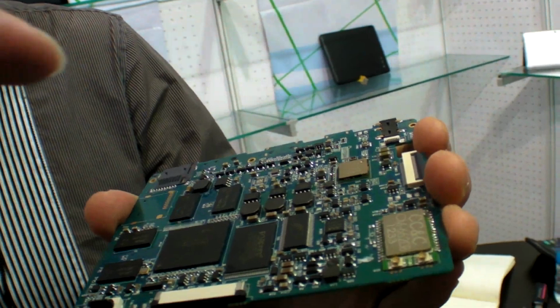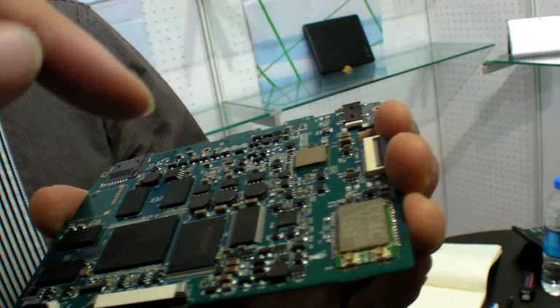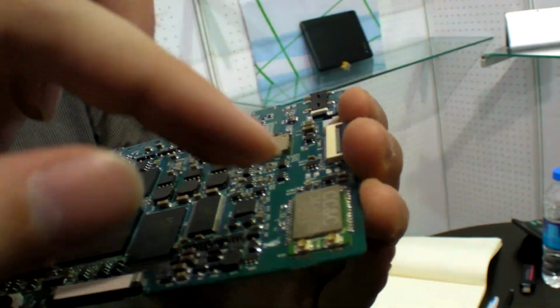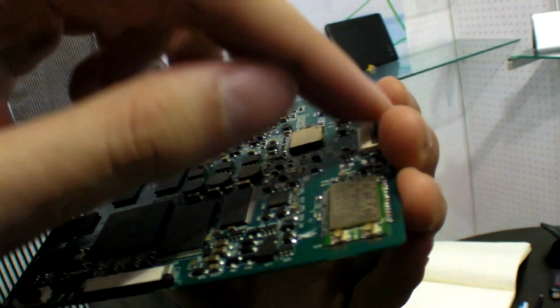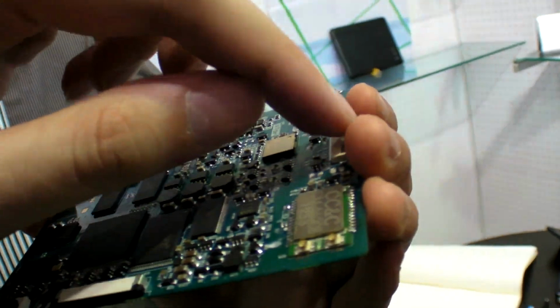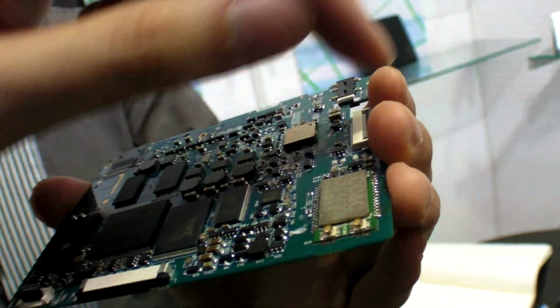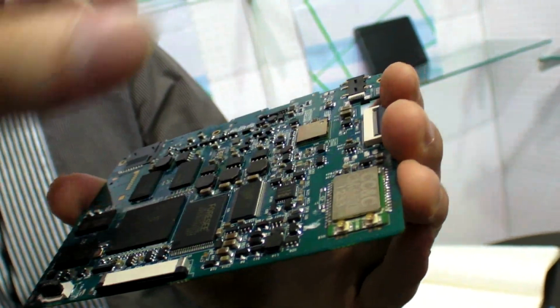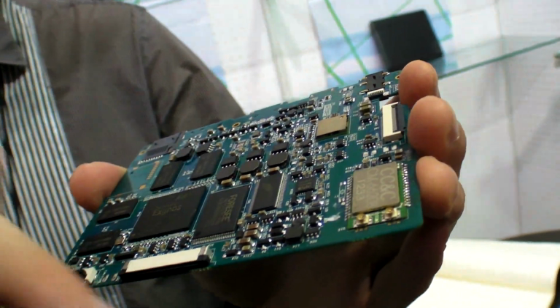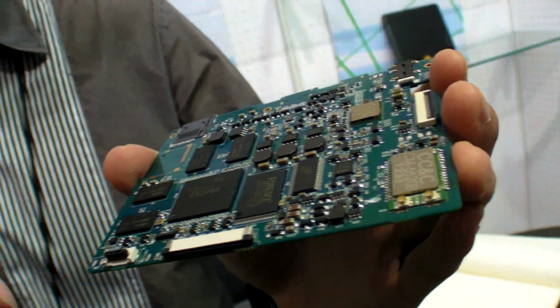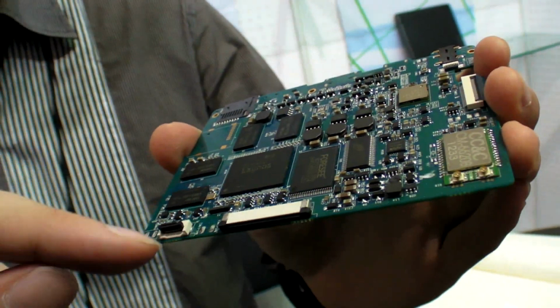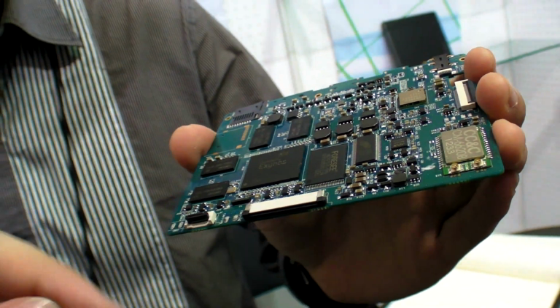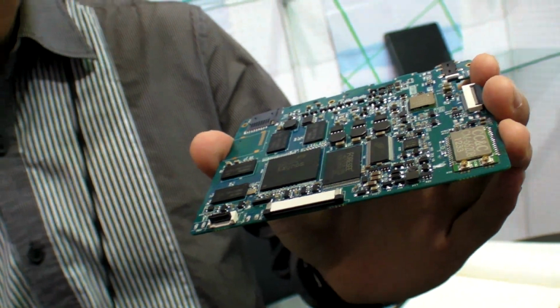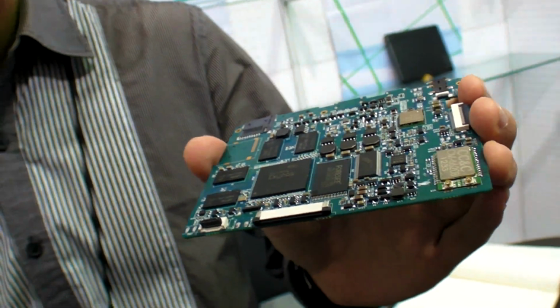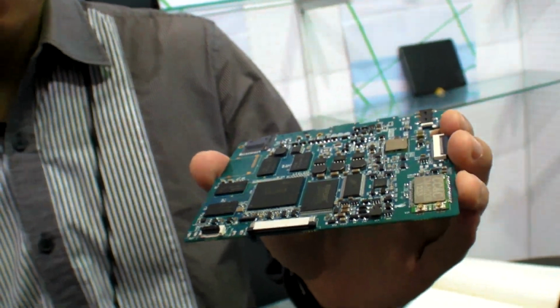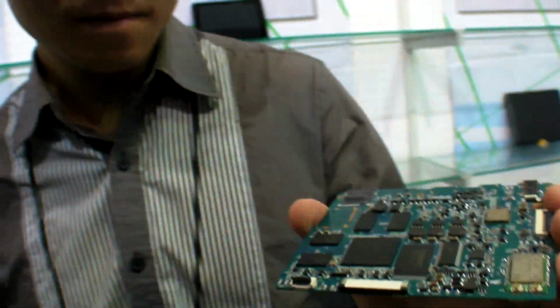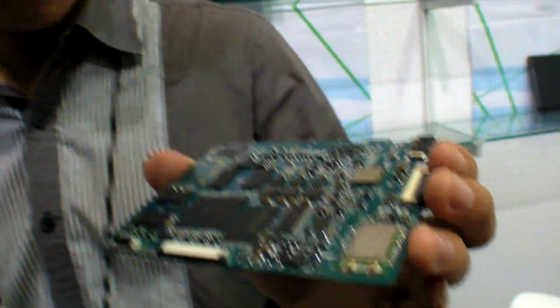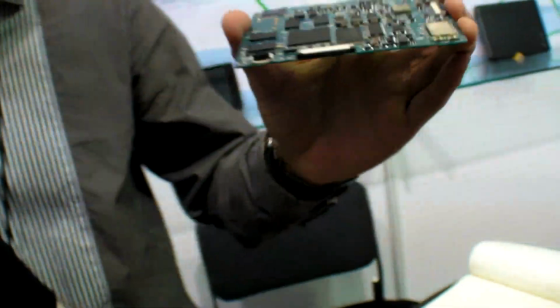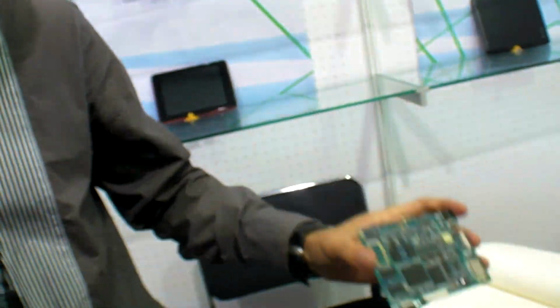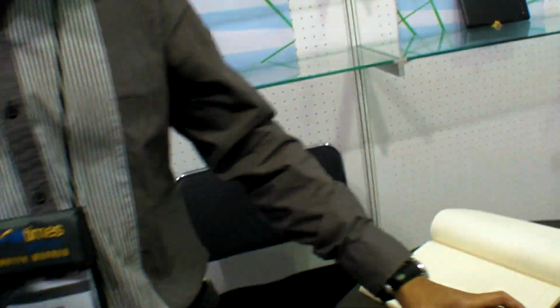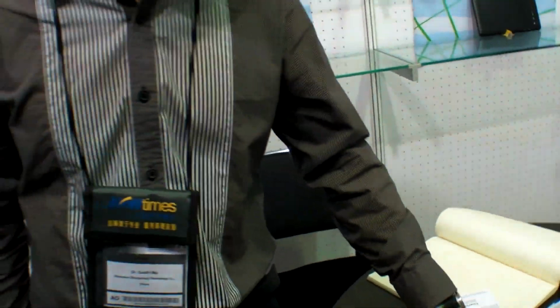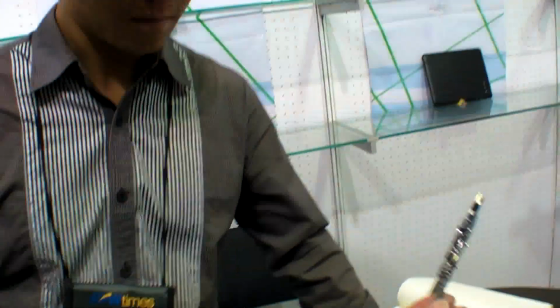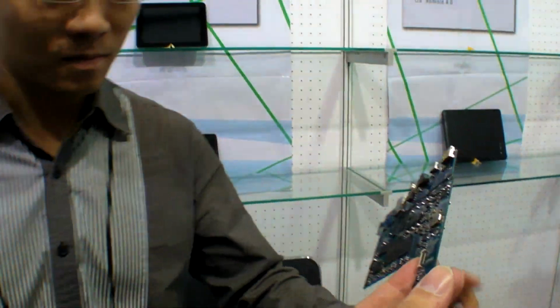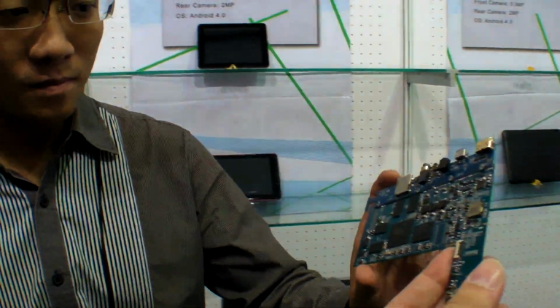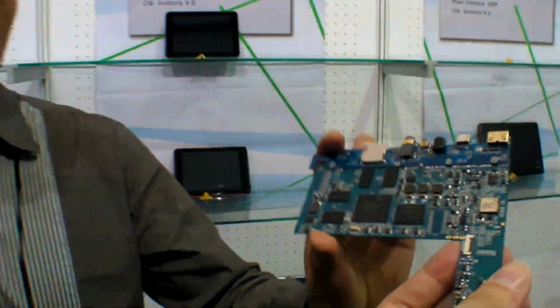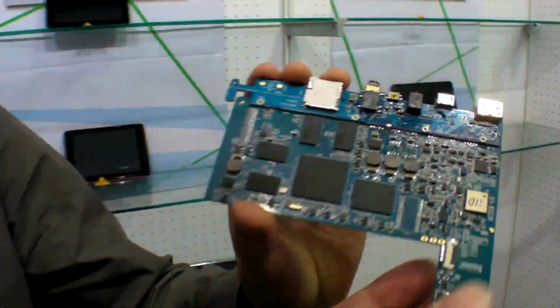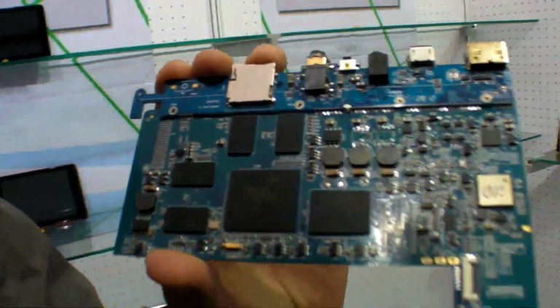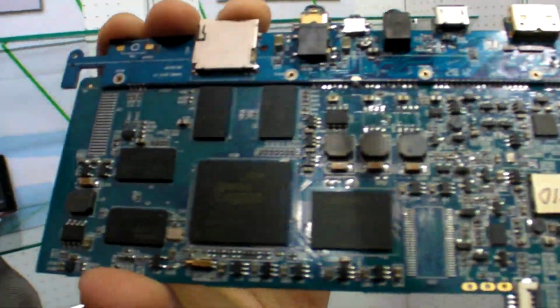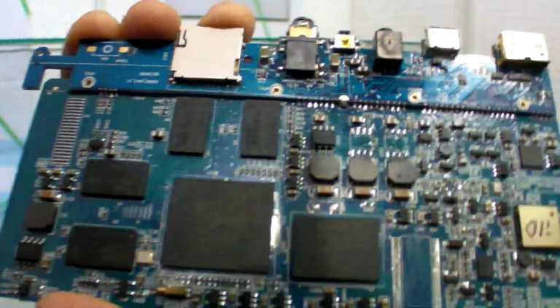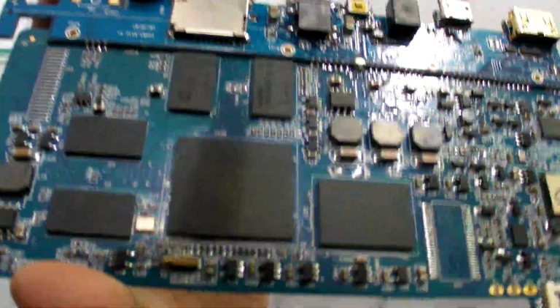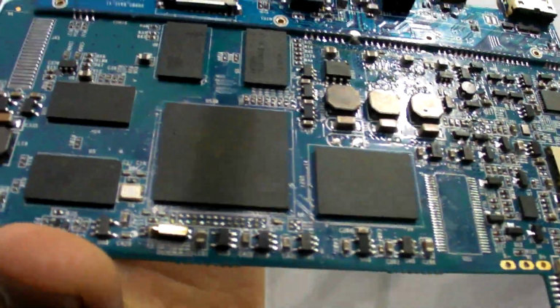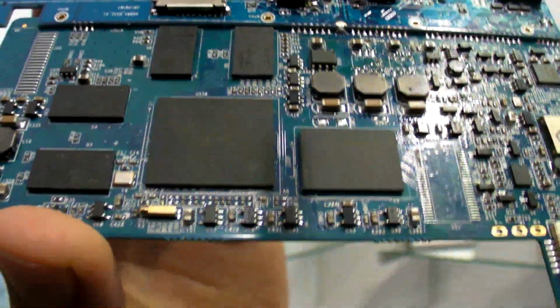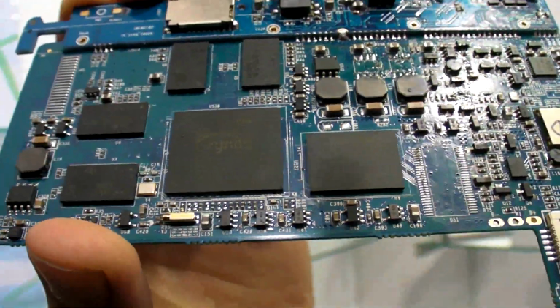Okay, some company. And what is maybe for the screen and some other connectors here for power, battery and stuff? Yes. And what is this one? It's dual core.